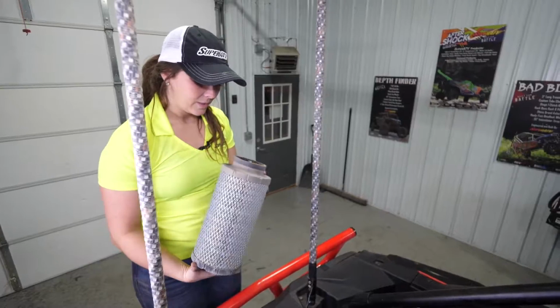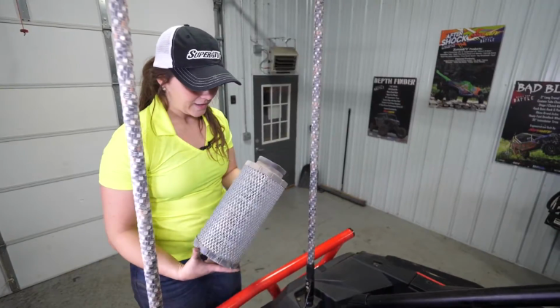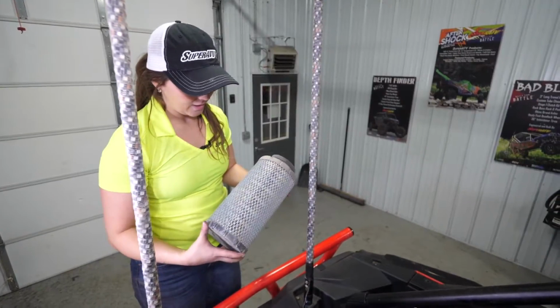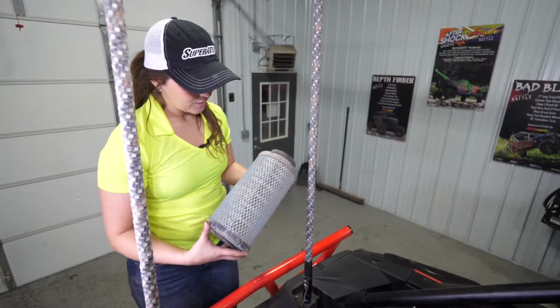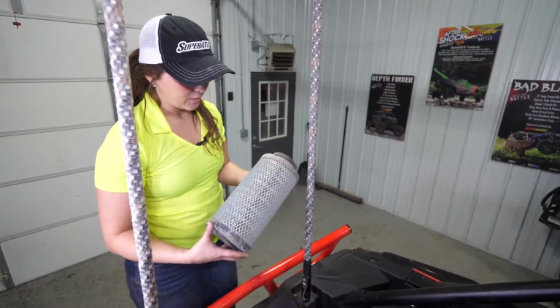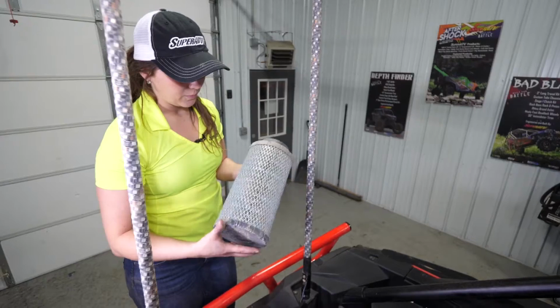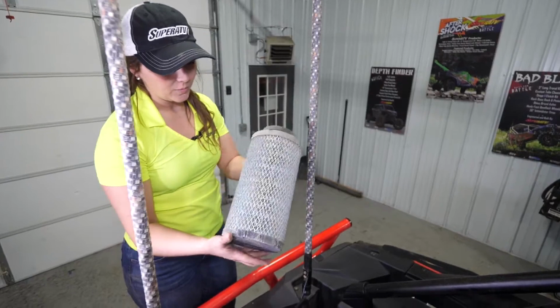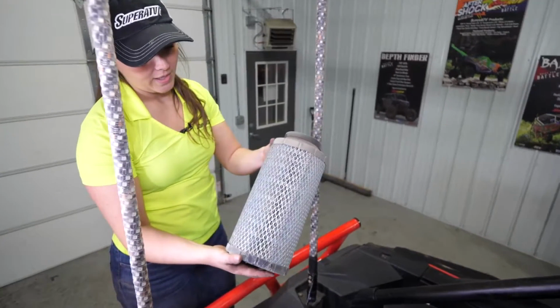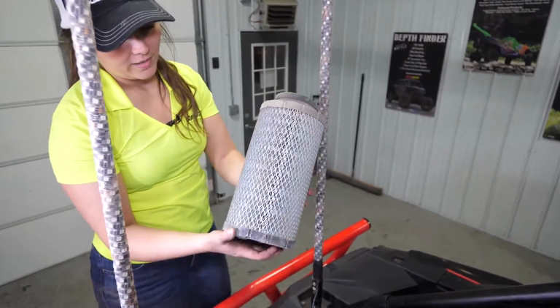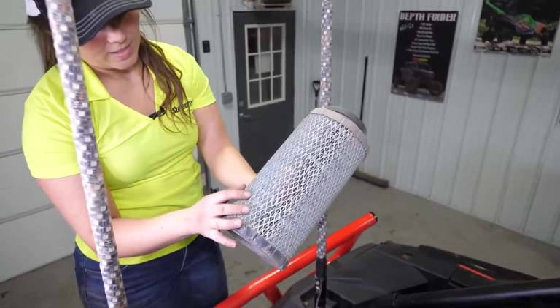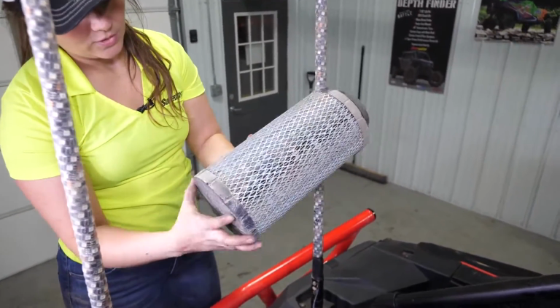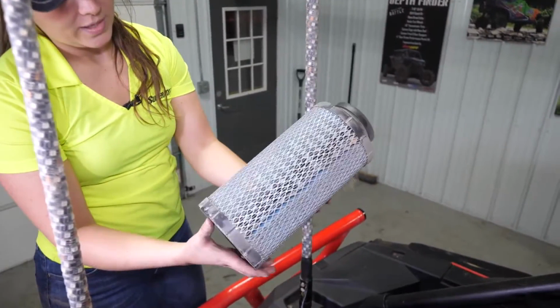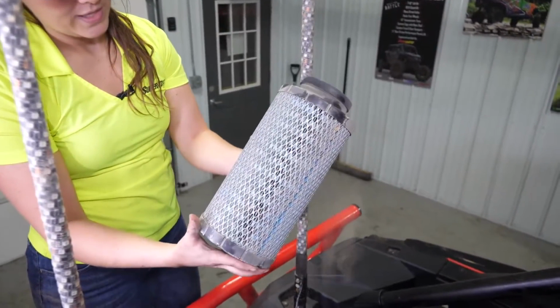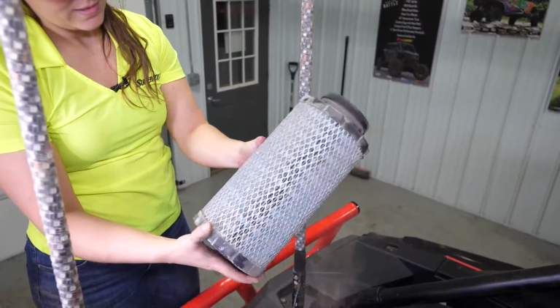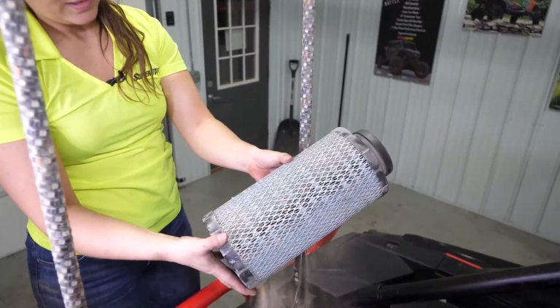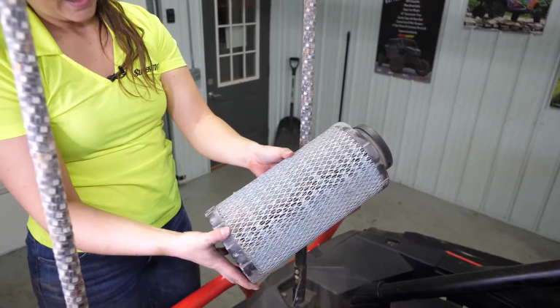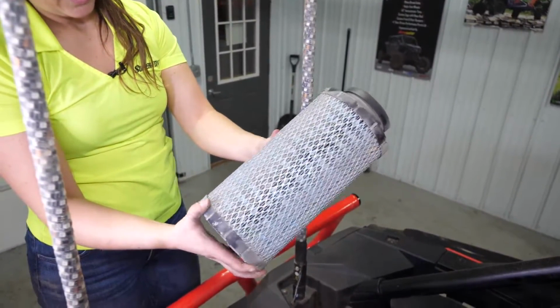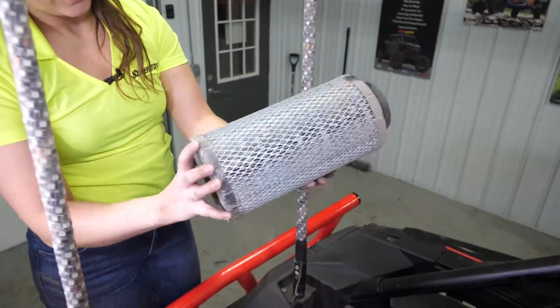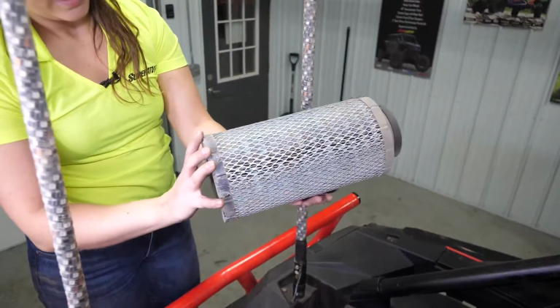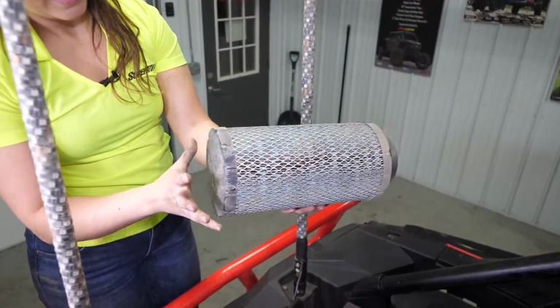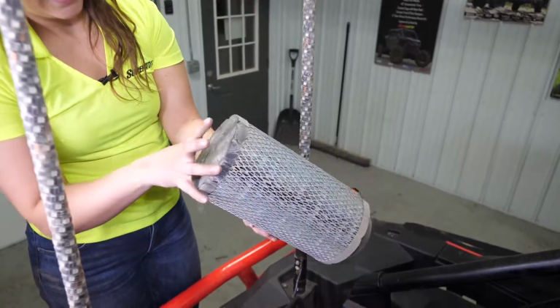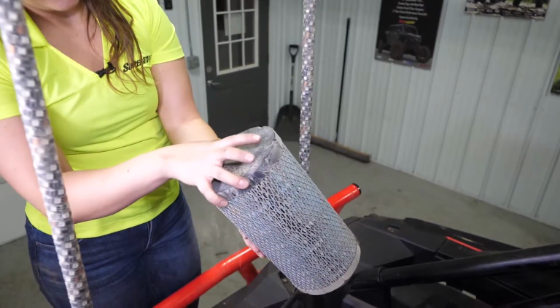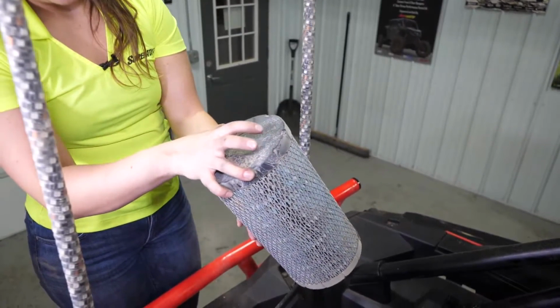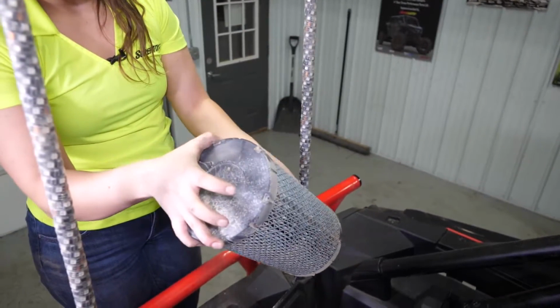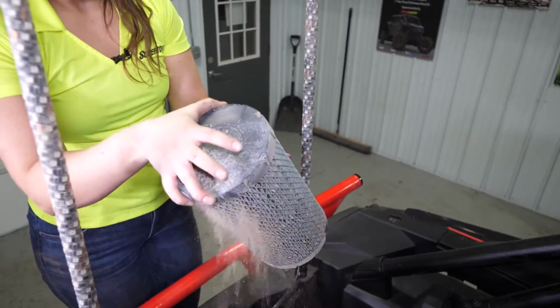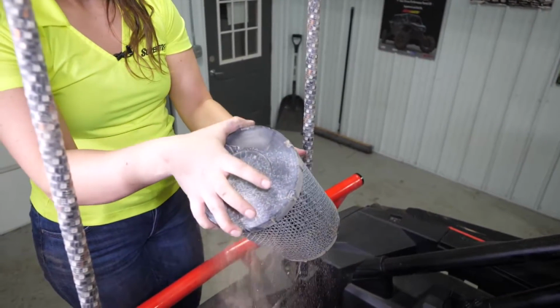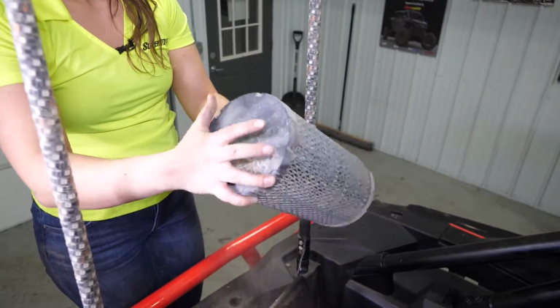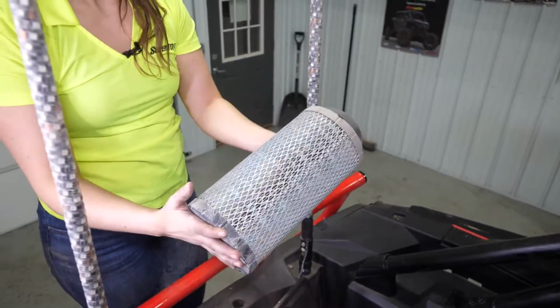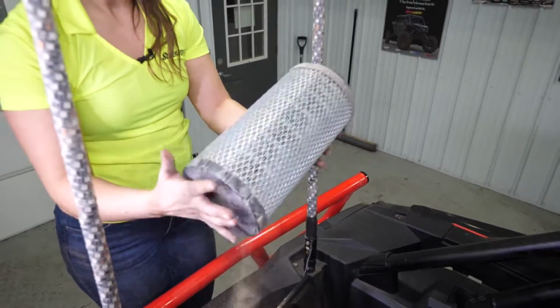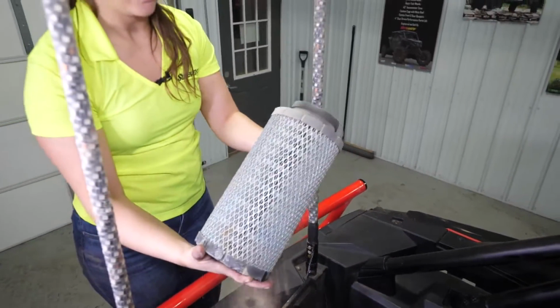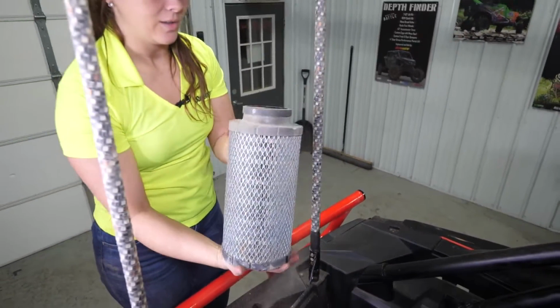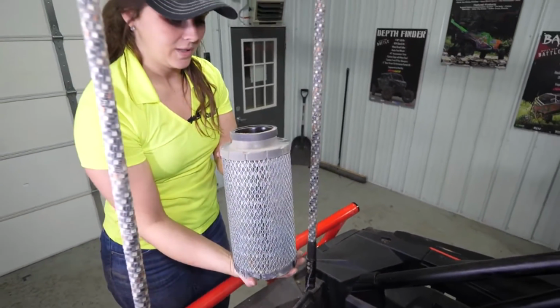When inspecting your air filter, you're going to want to look for any kind of damaged or wet fins, excess dirt, dust. As you can see, this one has dust falling out of it, so we'll have to get a new one here.